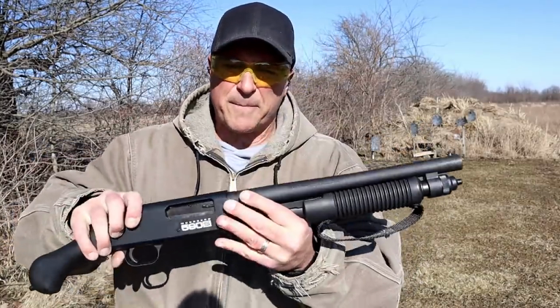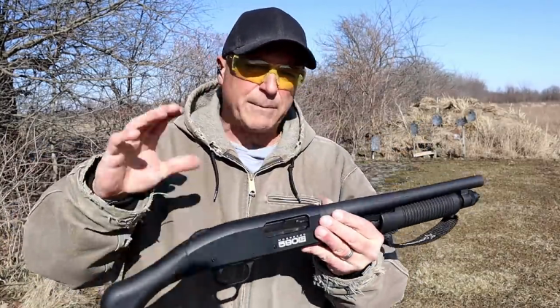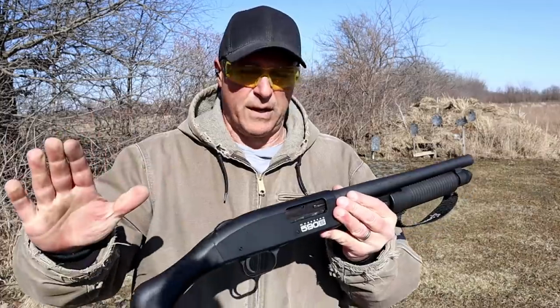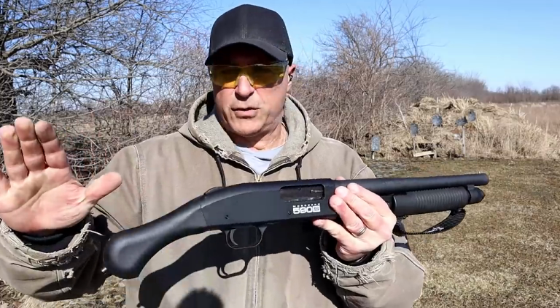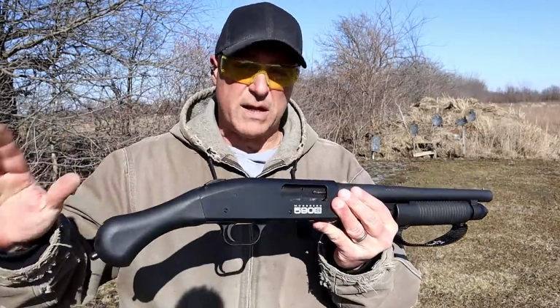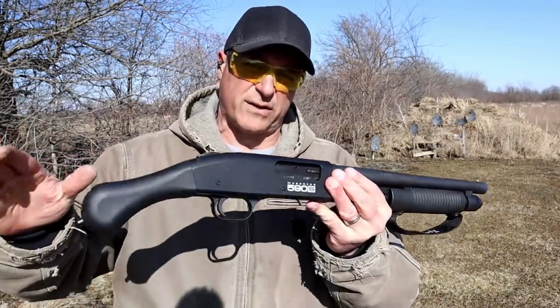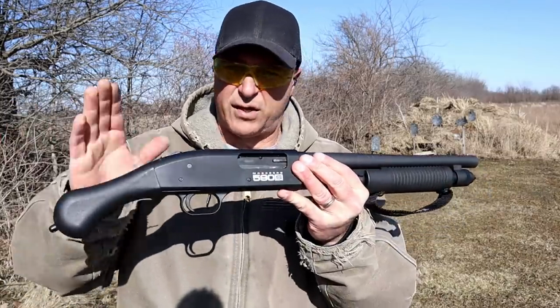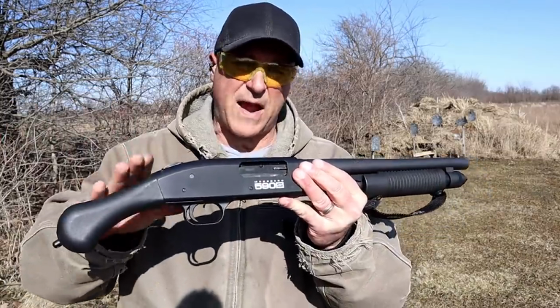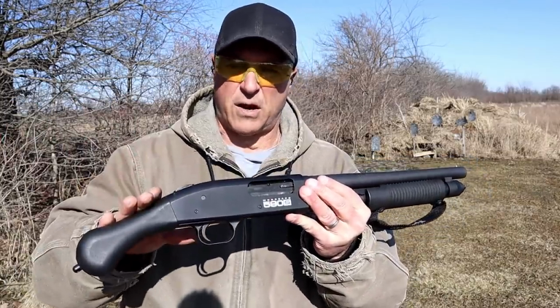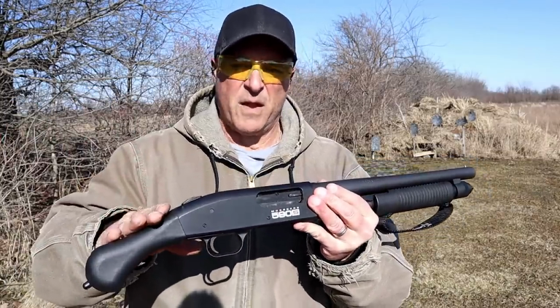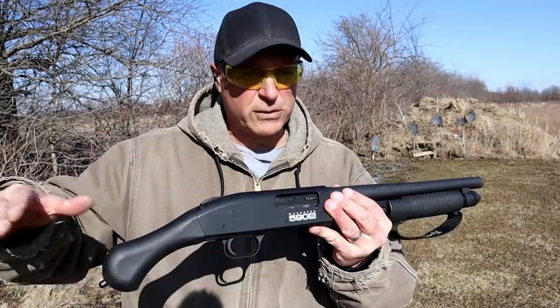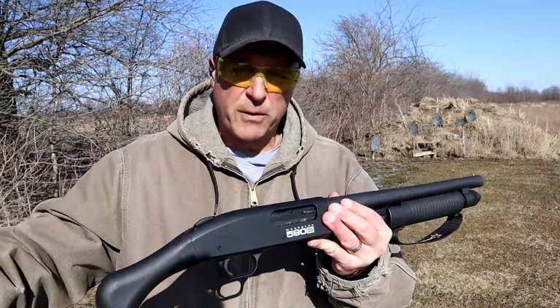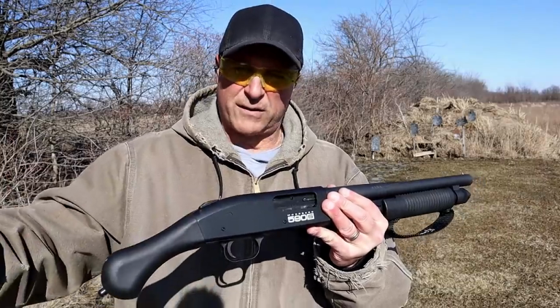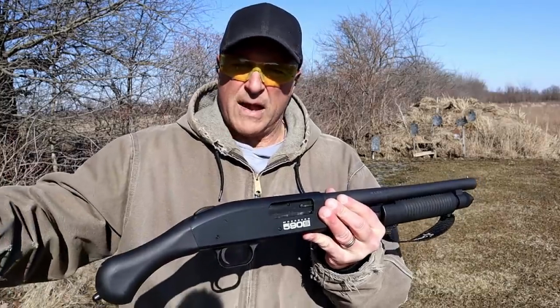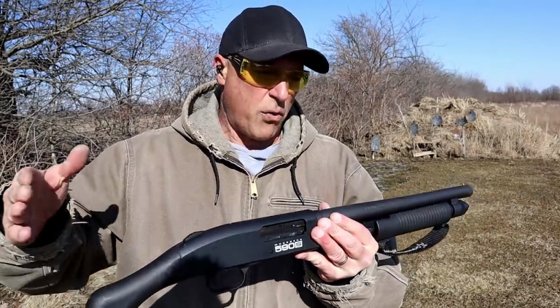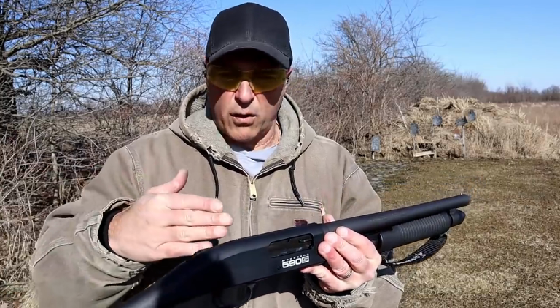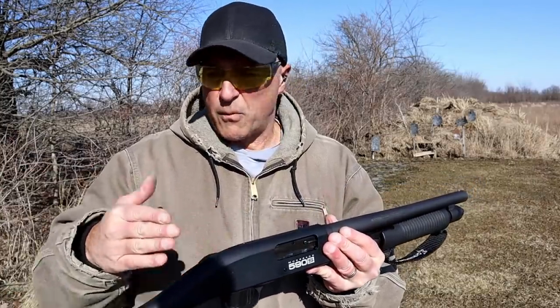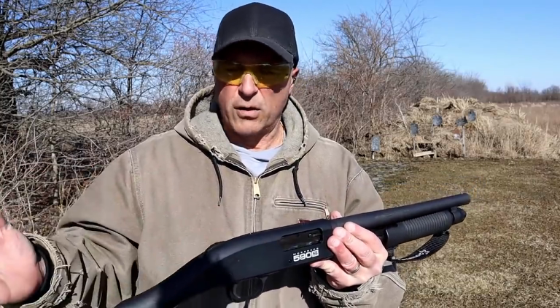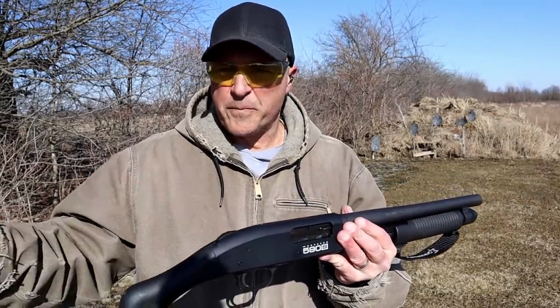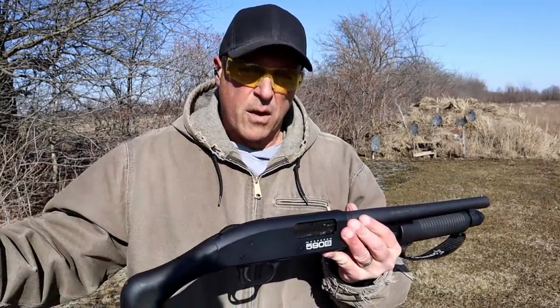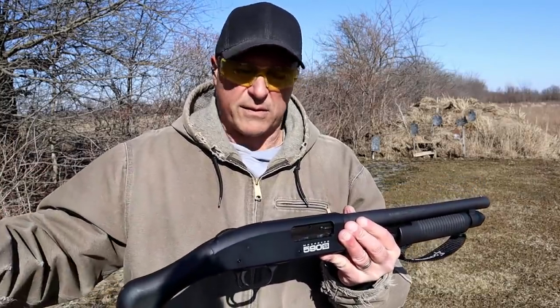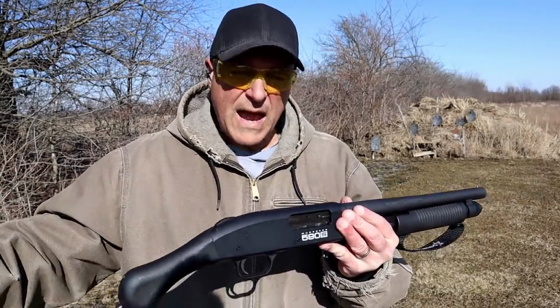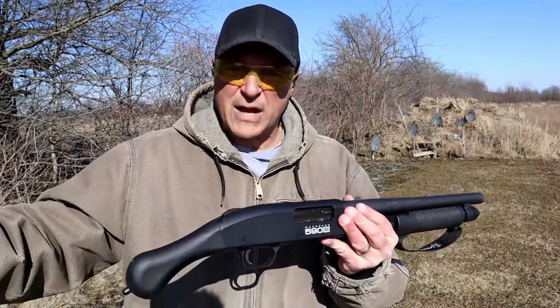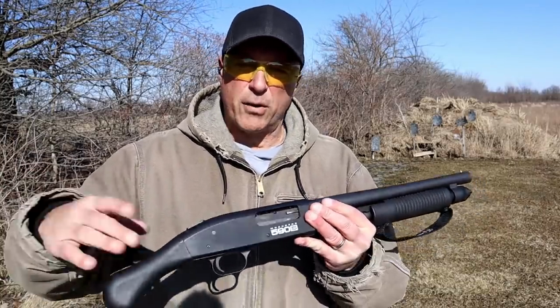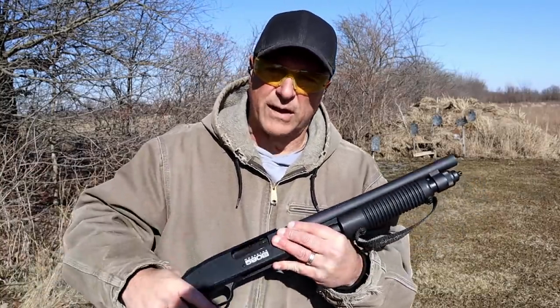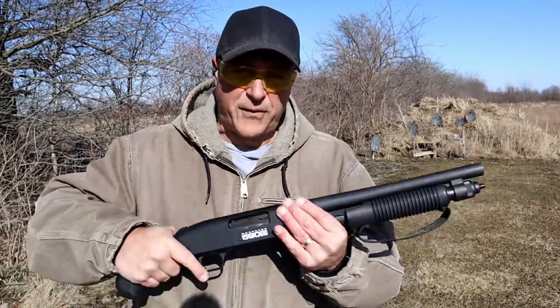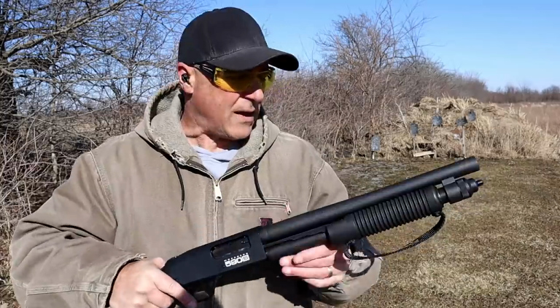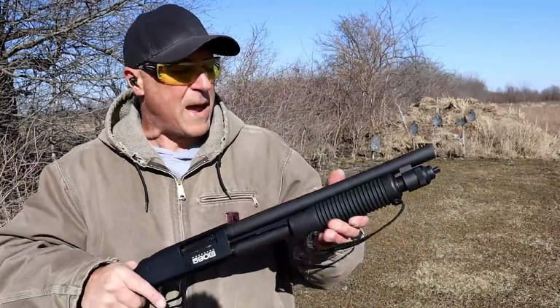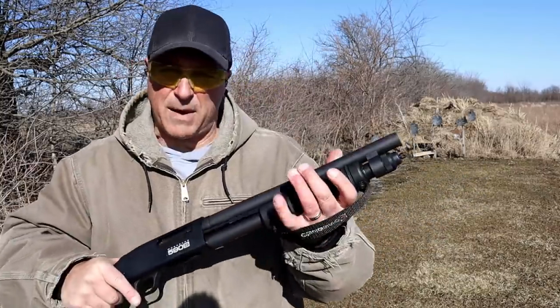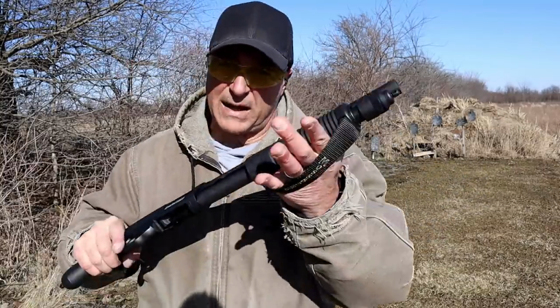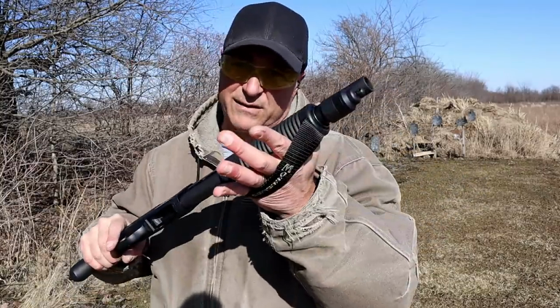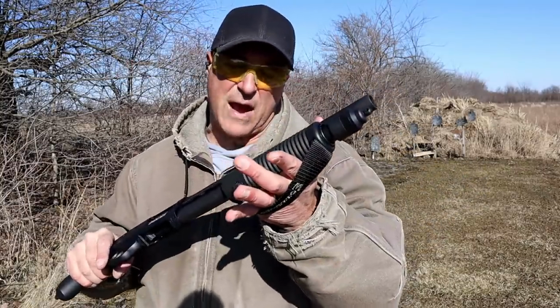A lot of people love the Shockwave, and the adaptability of shooting mini shells is a huge advantage, especially for home defense. Those were regular 7½ shot bird loads, and I can feel that recoil come back at me — I'm glad it has this strap.